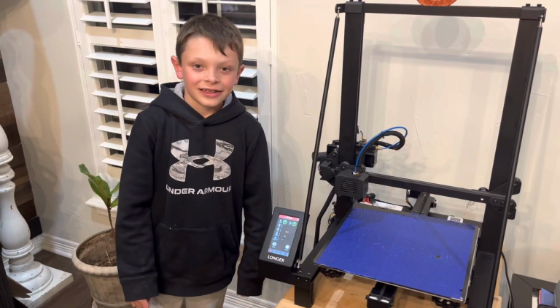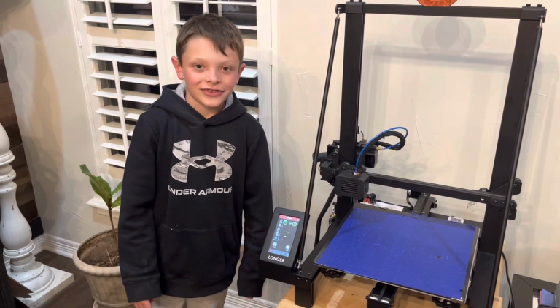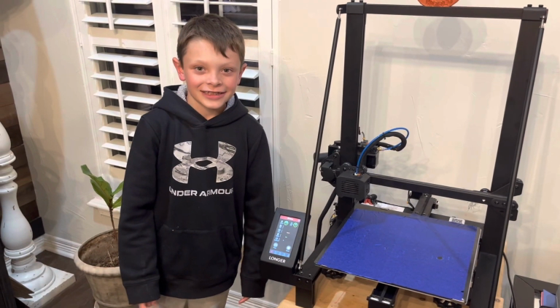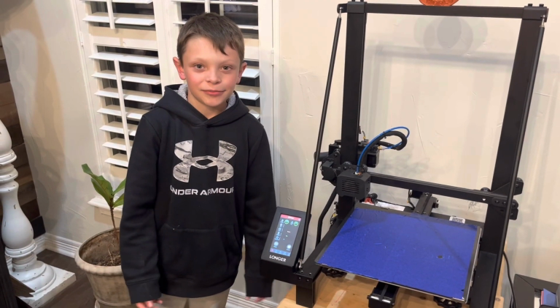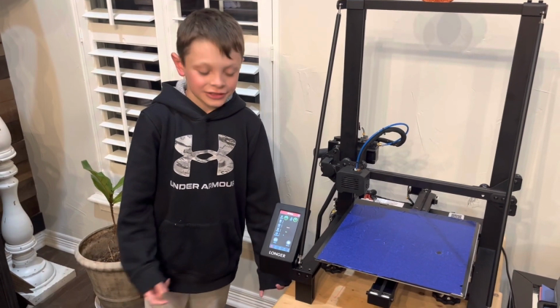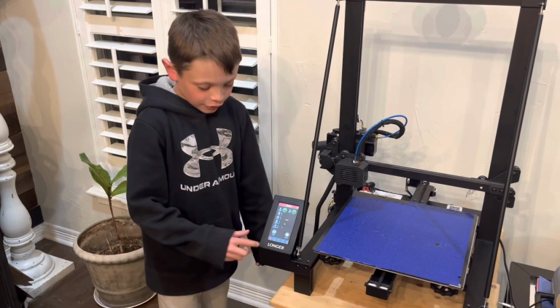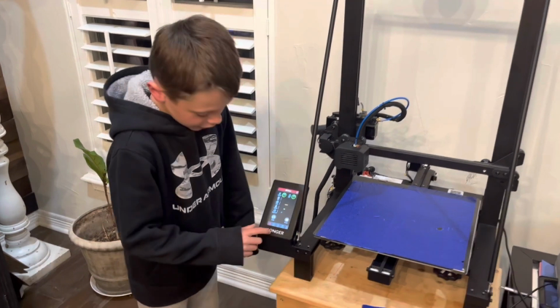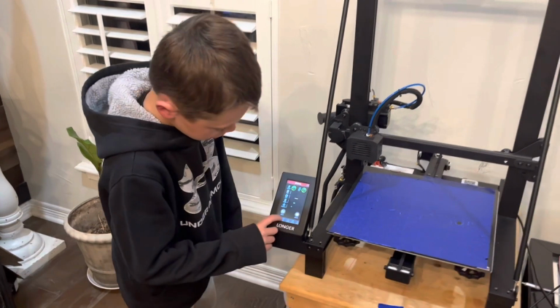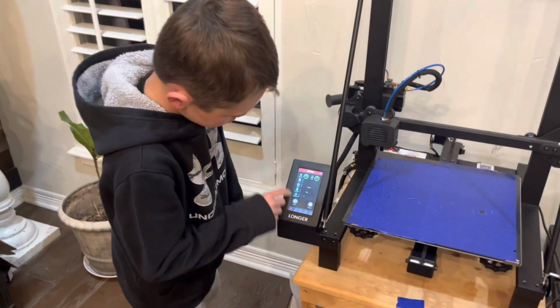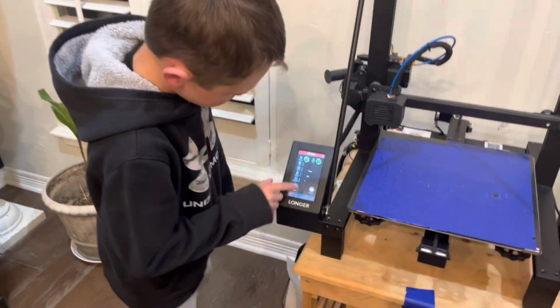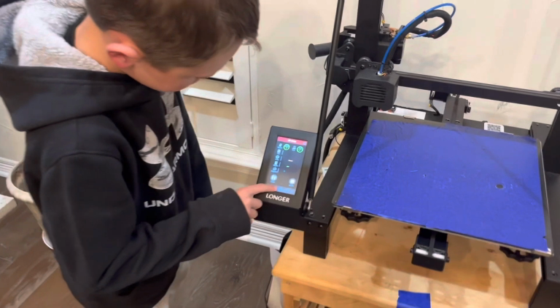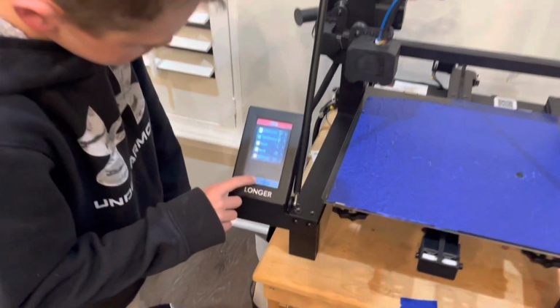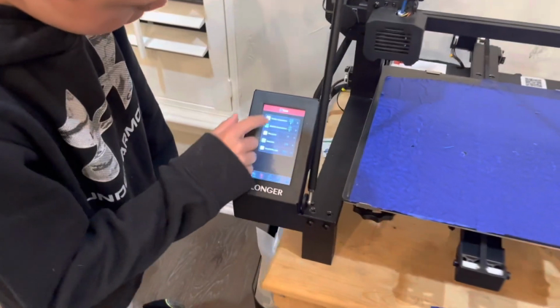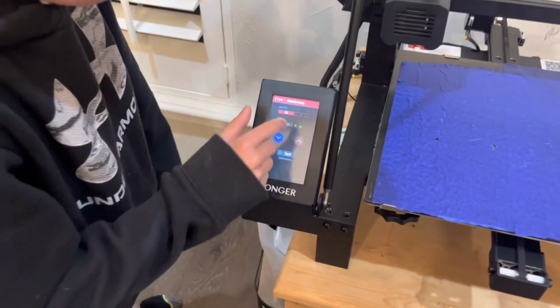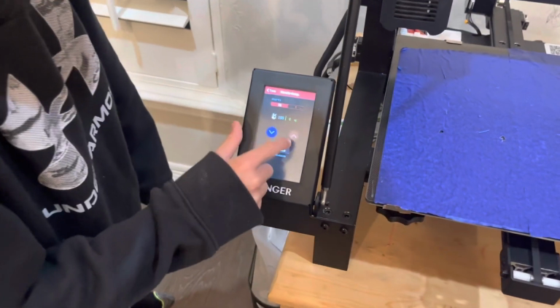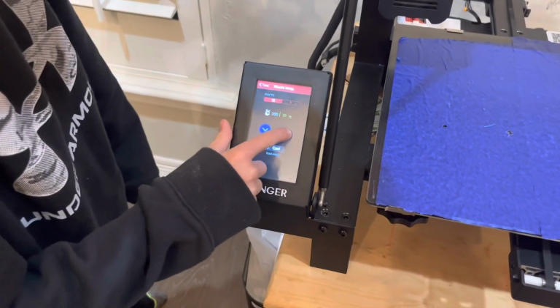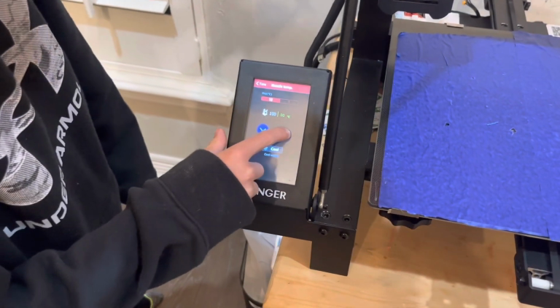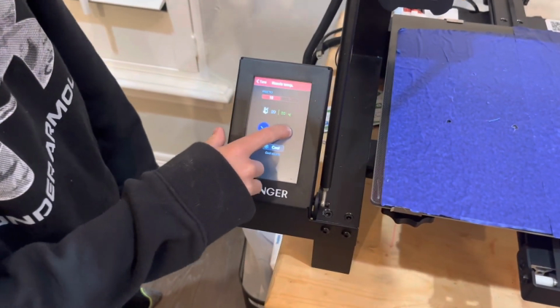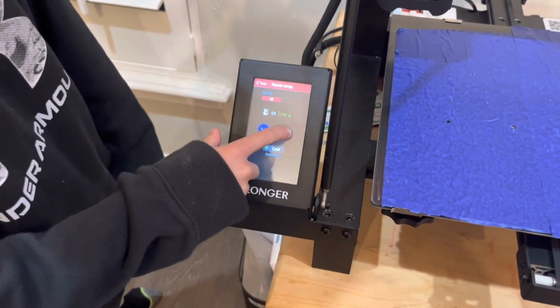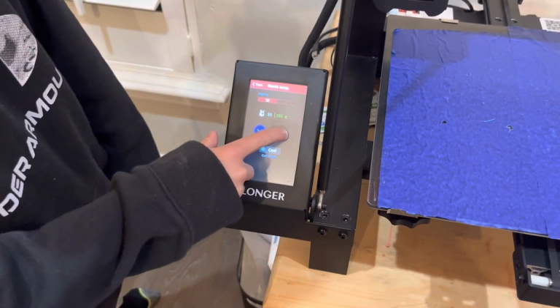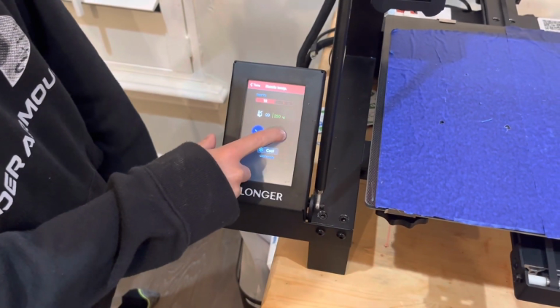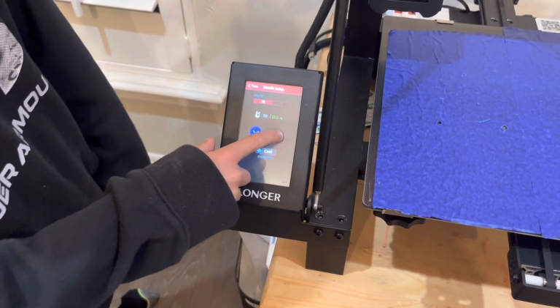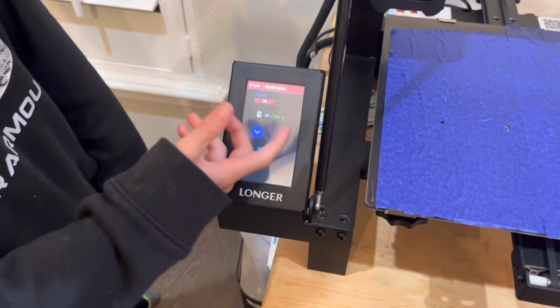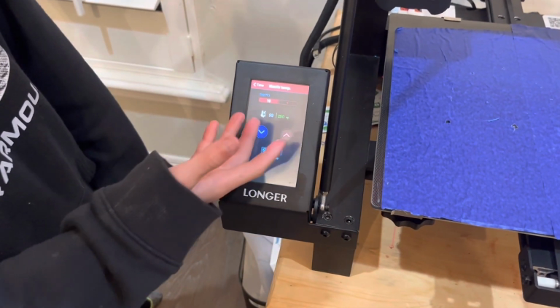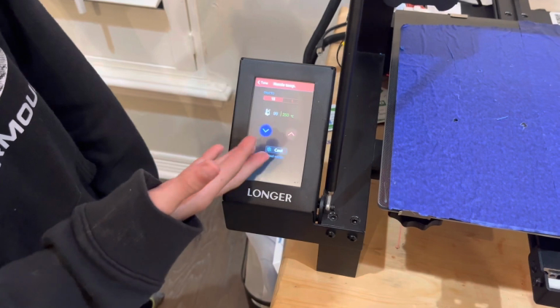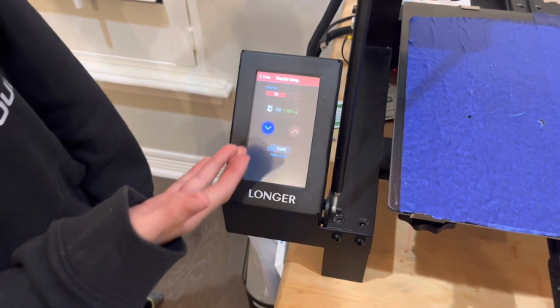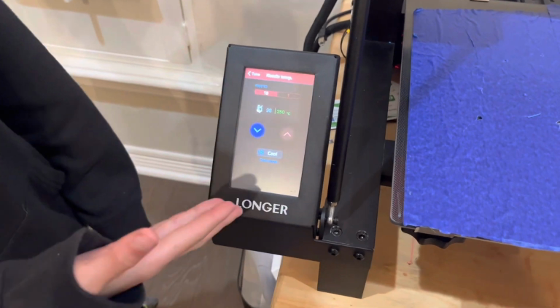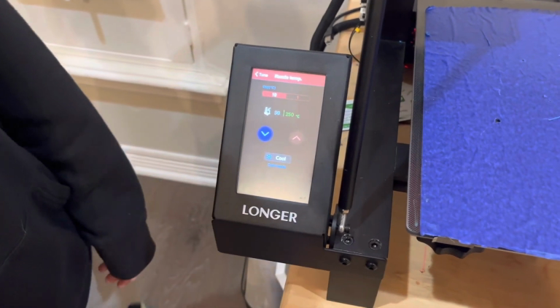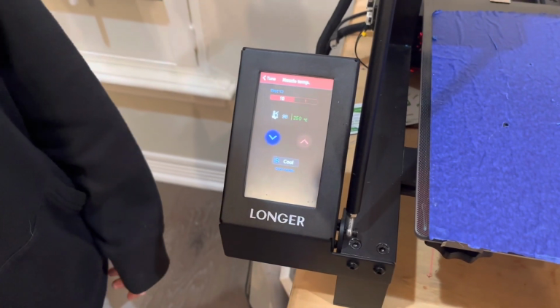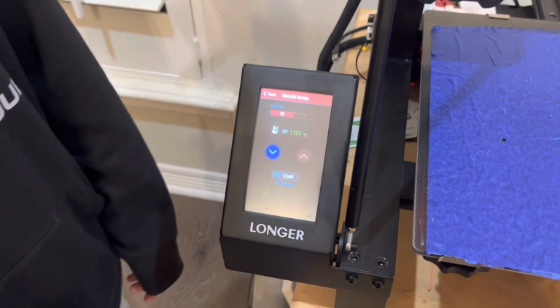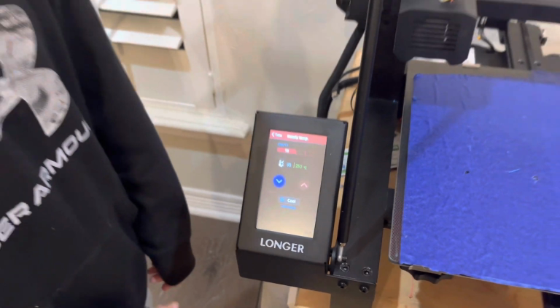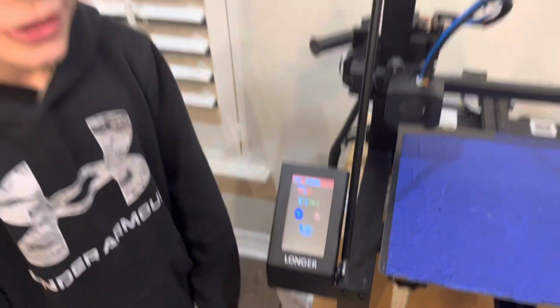The second step is you're going to want to go to Tune, then Temperature, and crank it up as high as you can. For the LK5 Pro that's going to be 250 degrees, and then you wait for it to heat up.